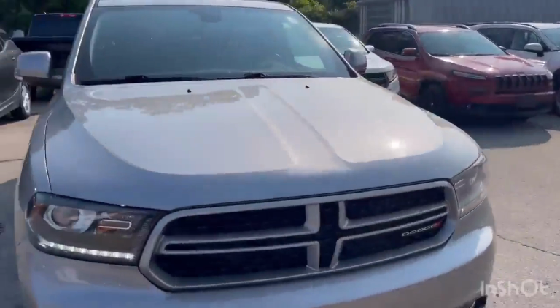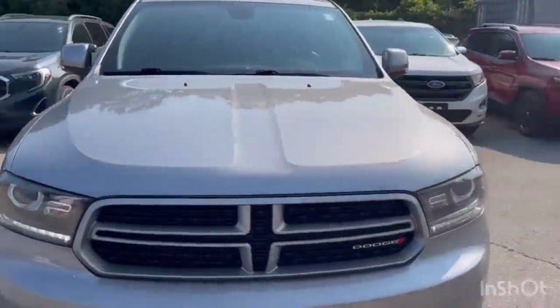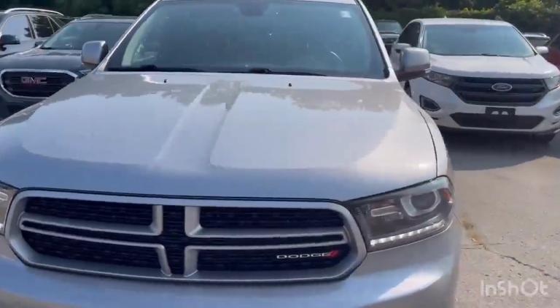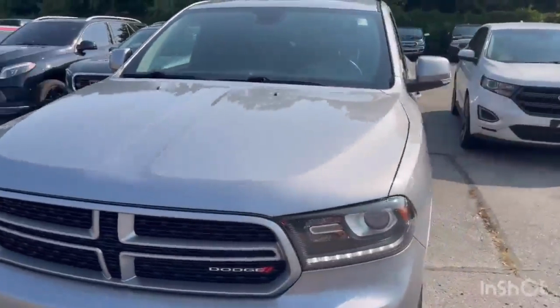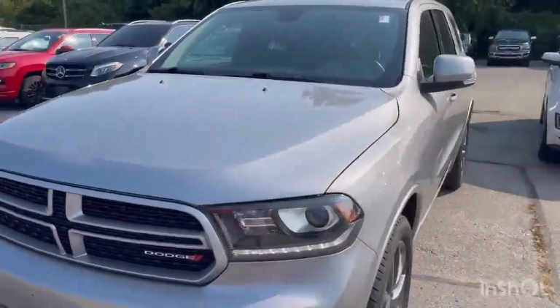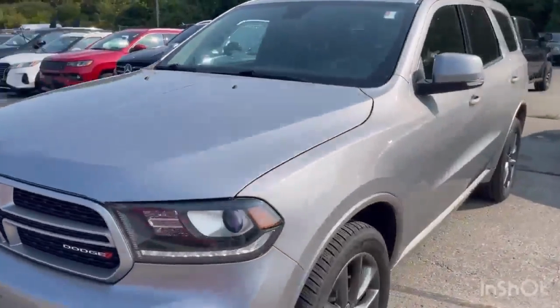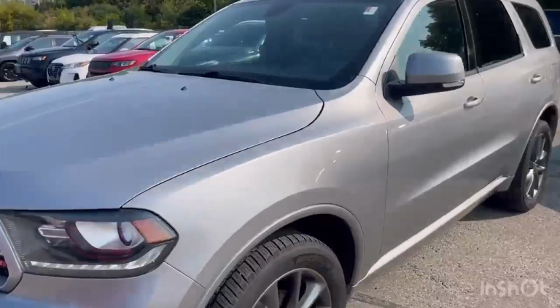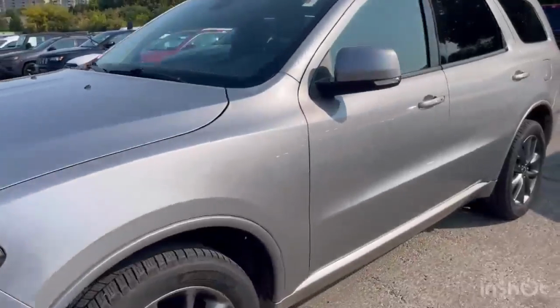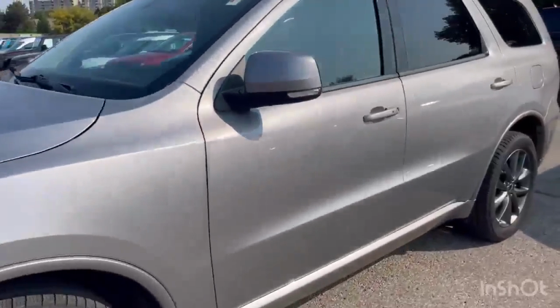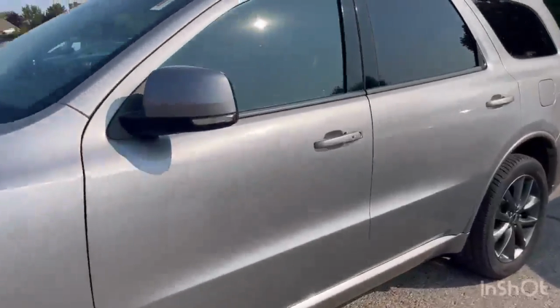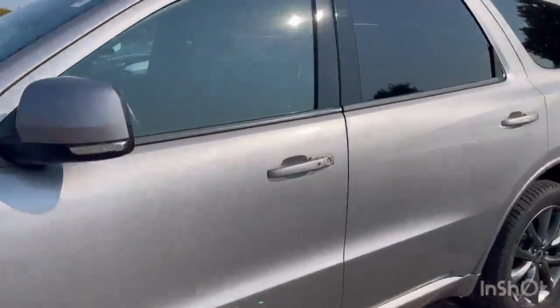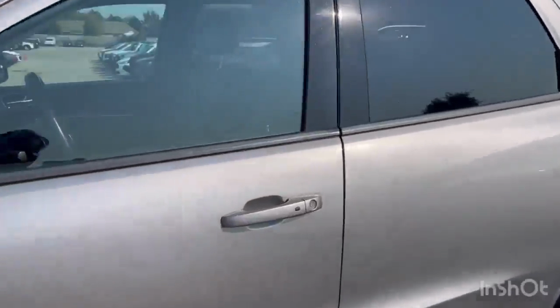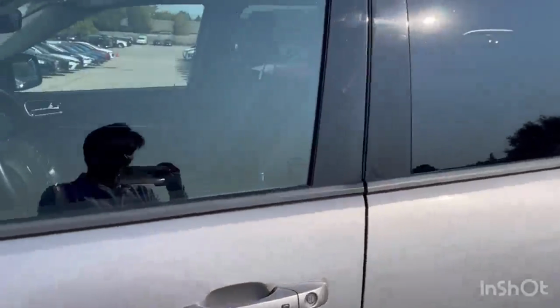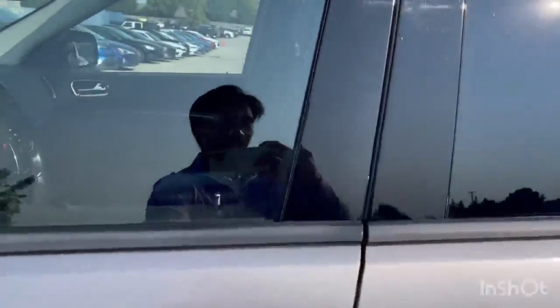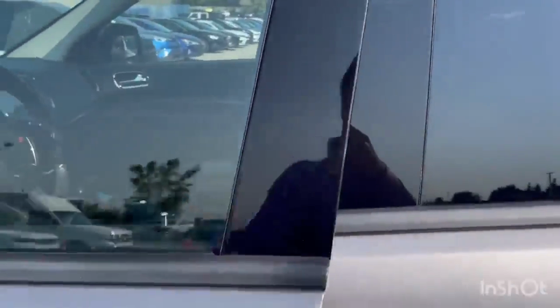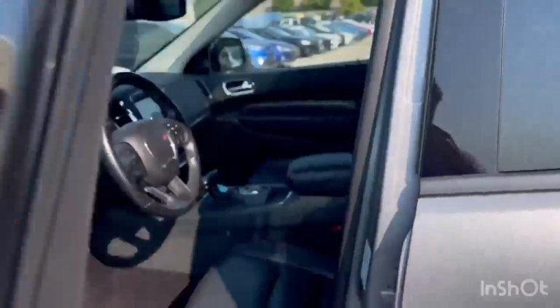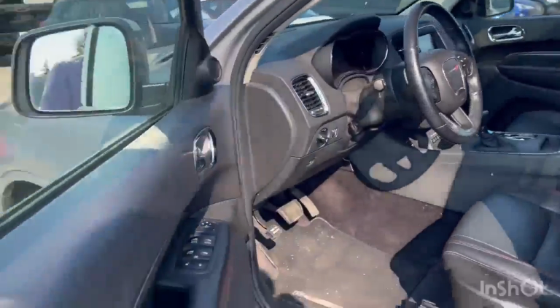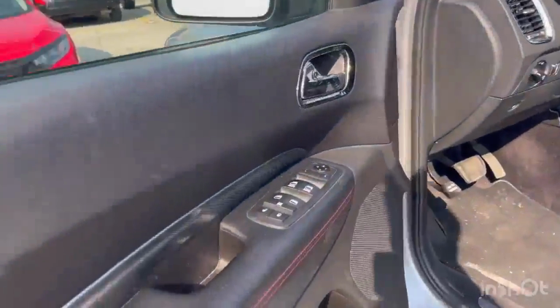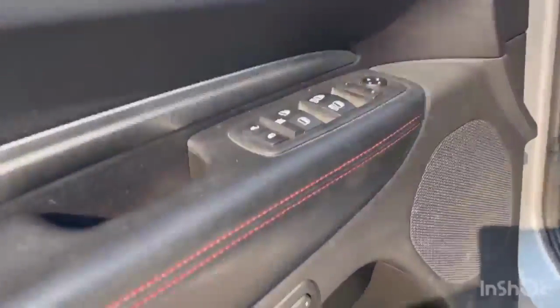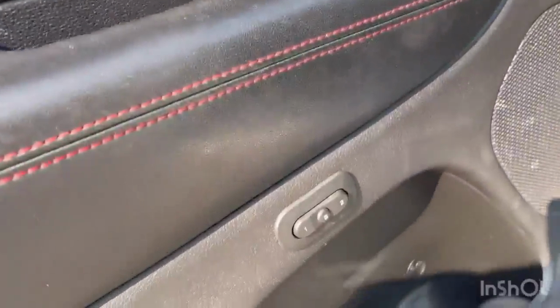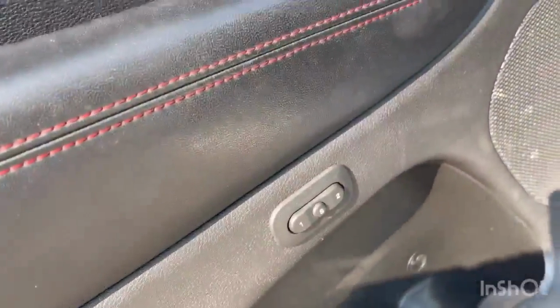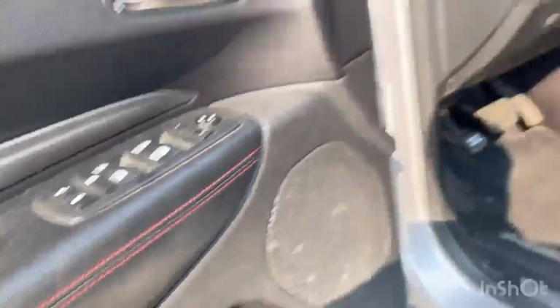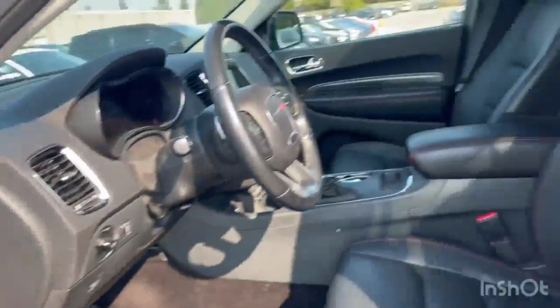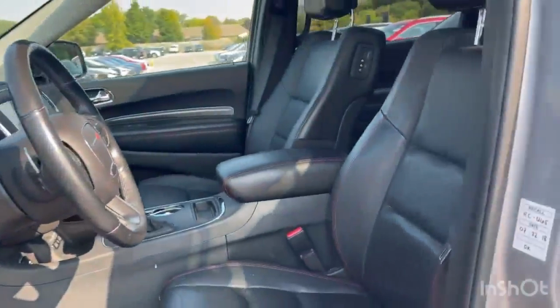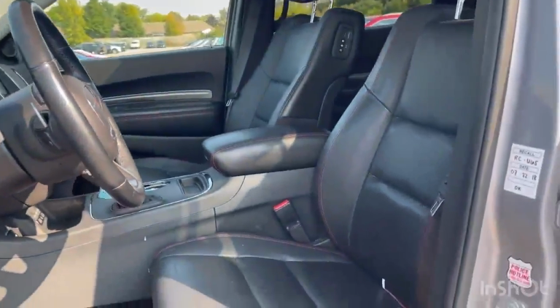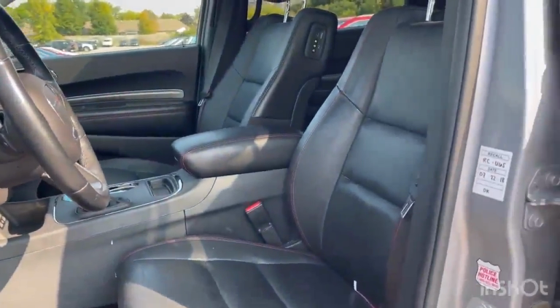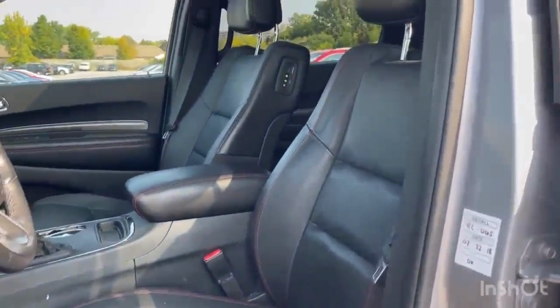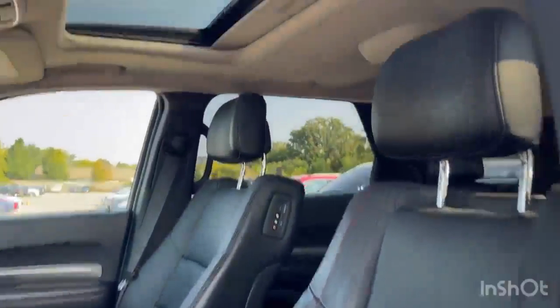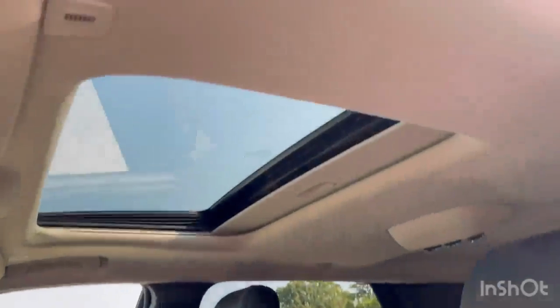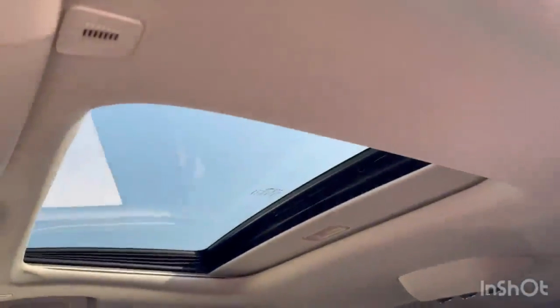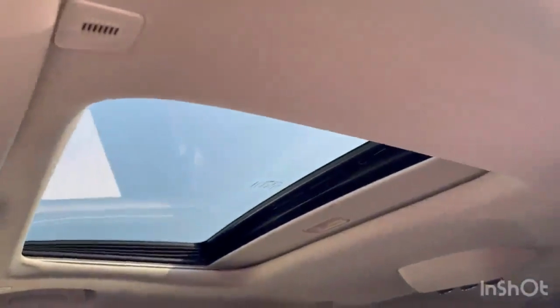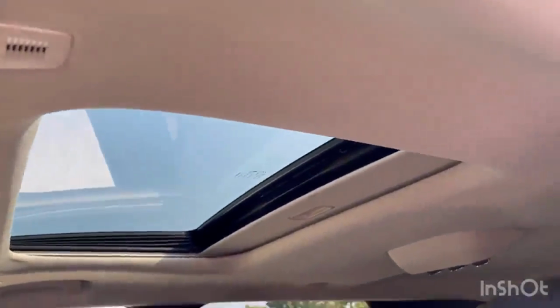This Durango is loaded with features: daytime running lights, keyless entry, memory seats, full leather interior.